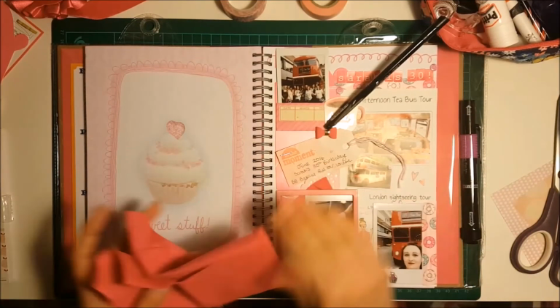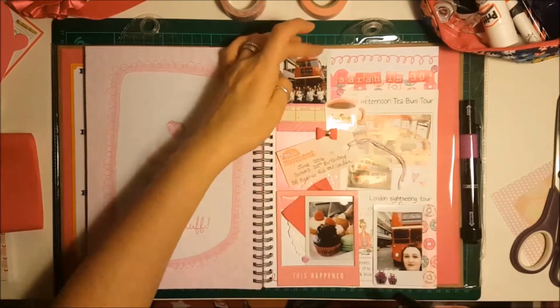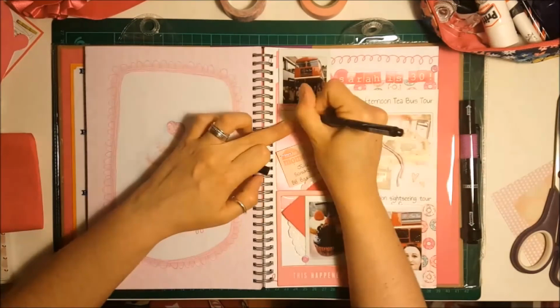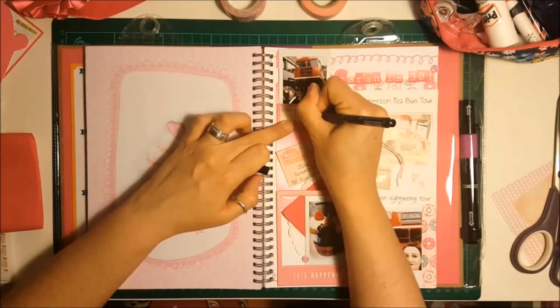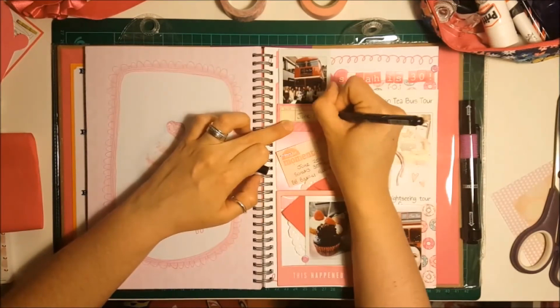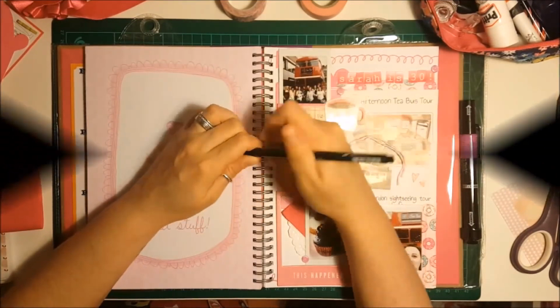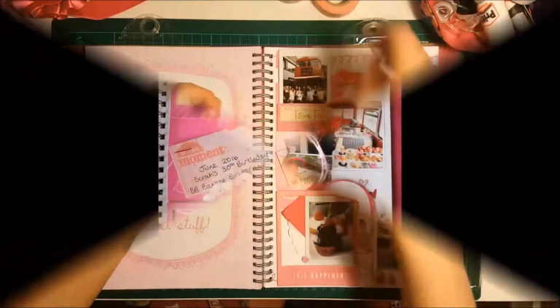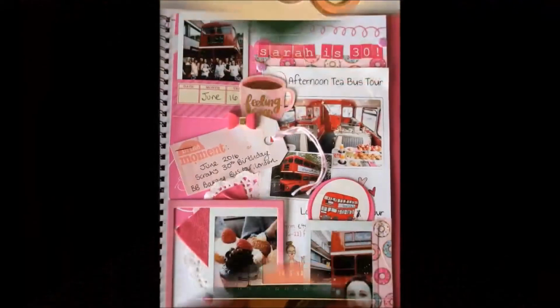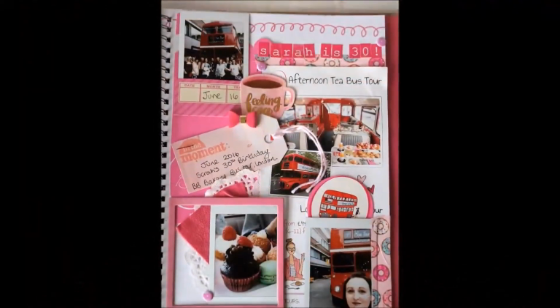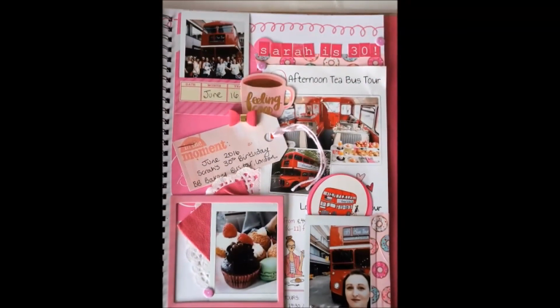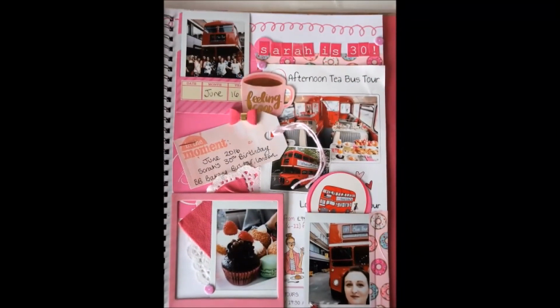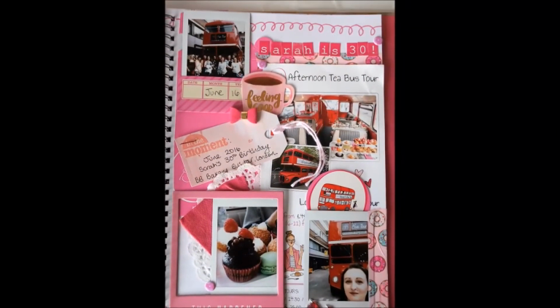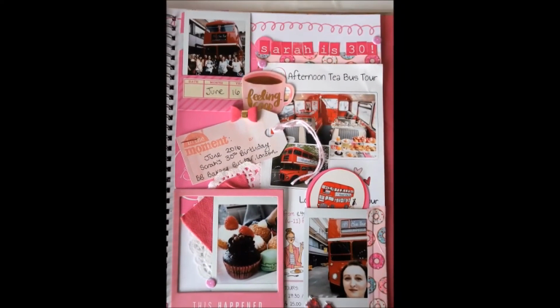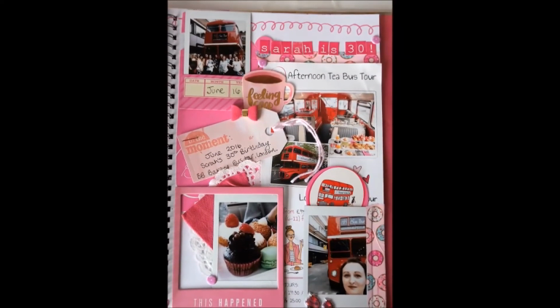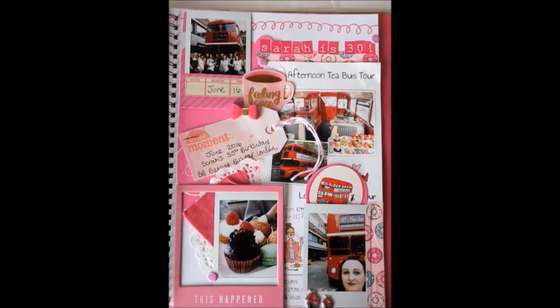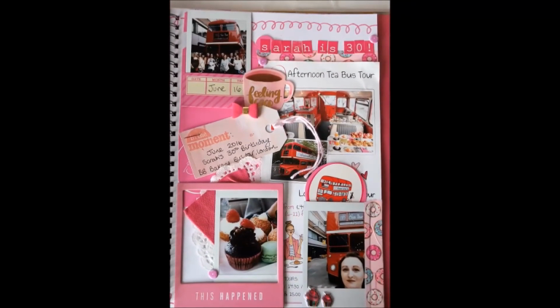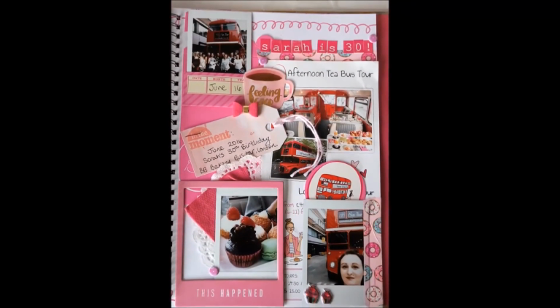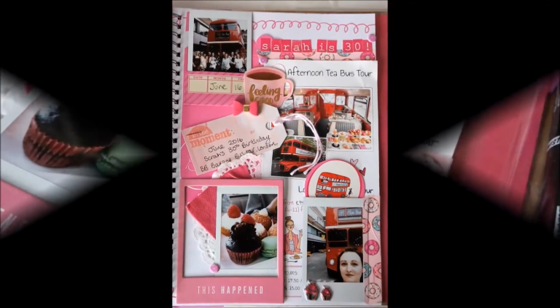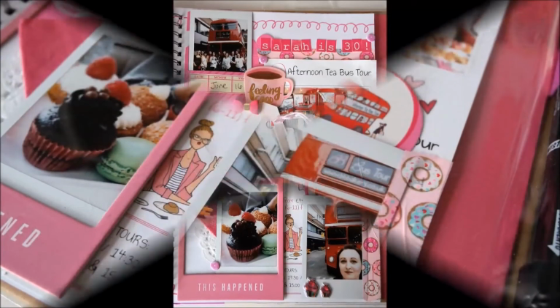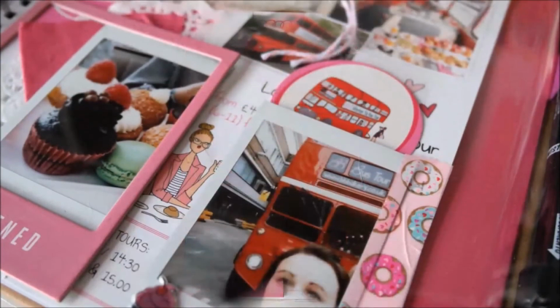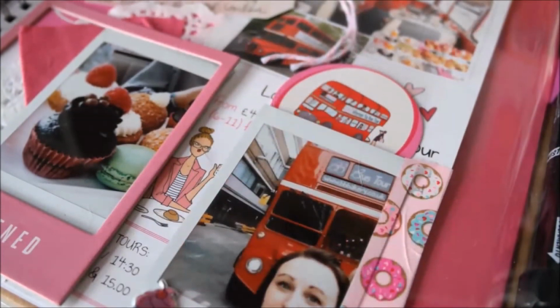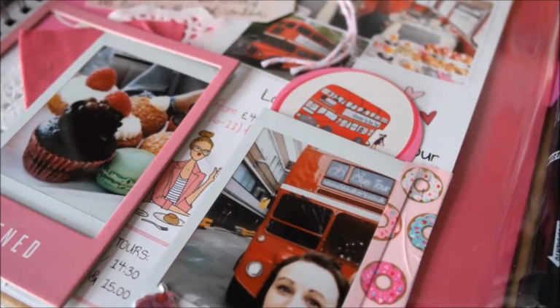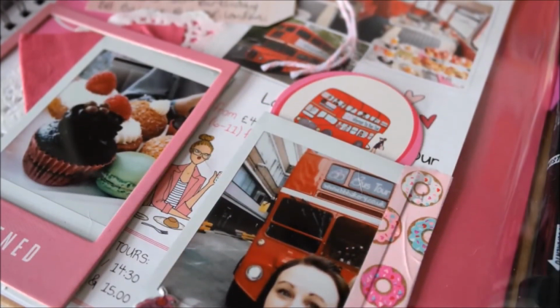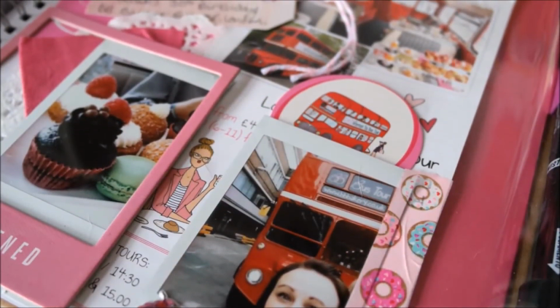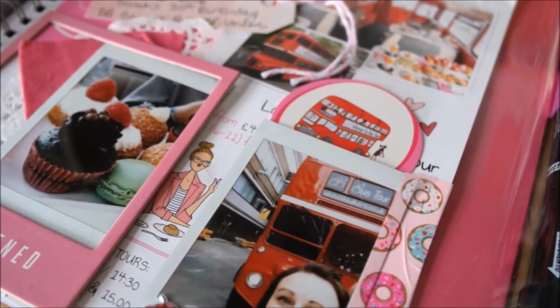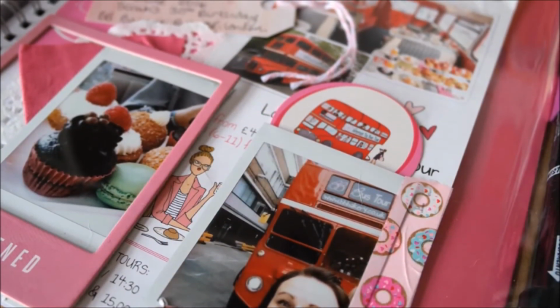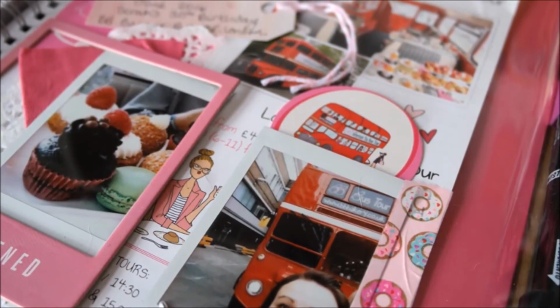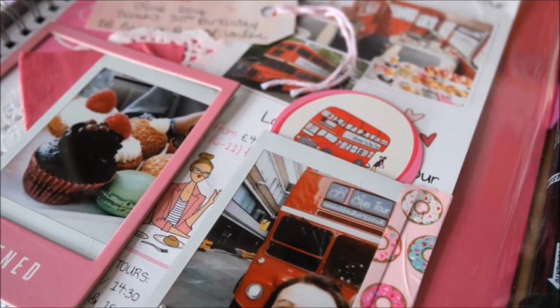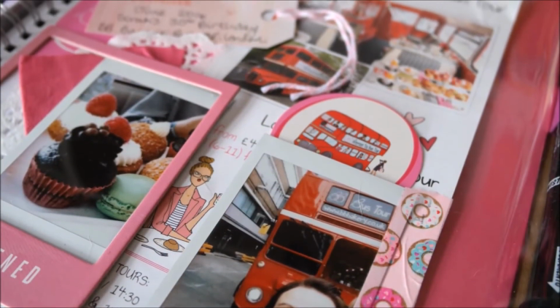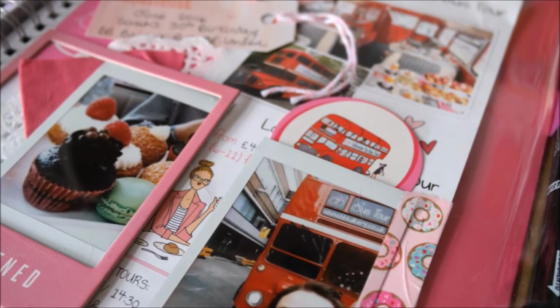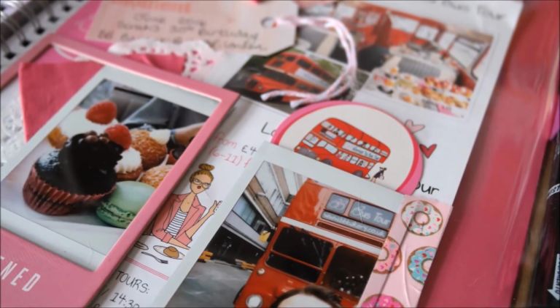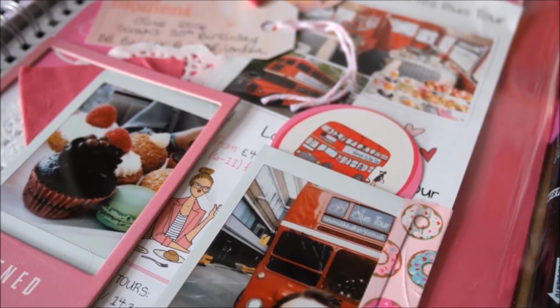So that brings us to the end of my layout. Here you've got some close-up shots. Thank you for watching — check out the links below and don't forget to subscribe to see more from the UK Scrap Addicts Creative Team. I'll see you soon for the next theme. Bye!